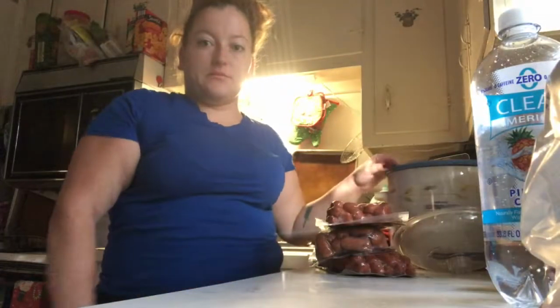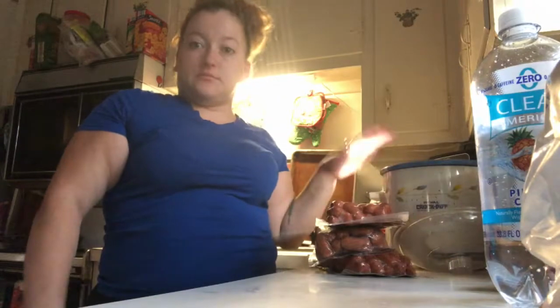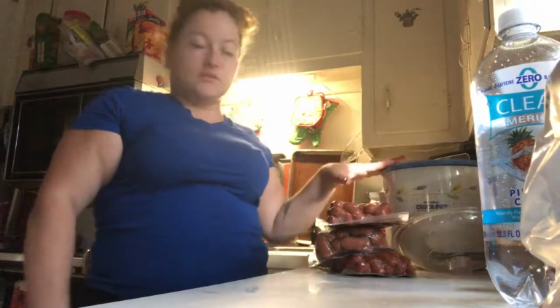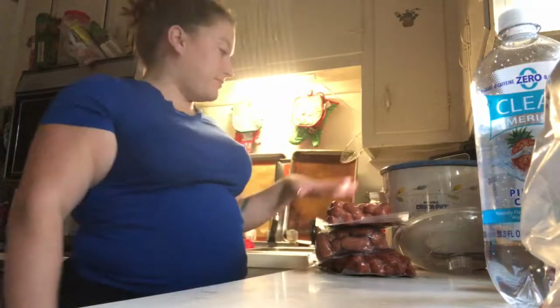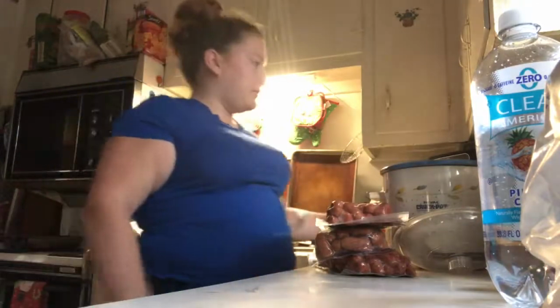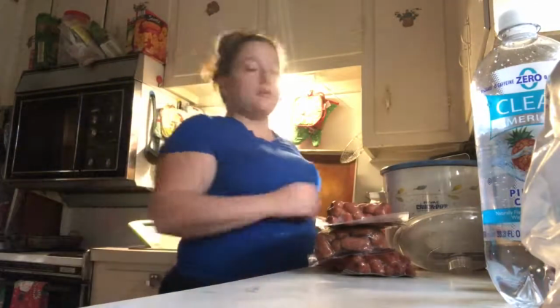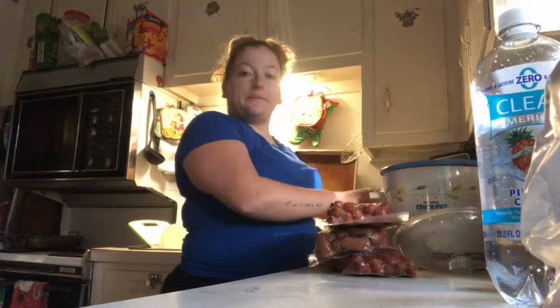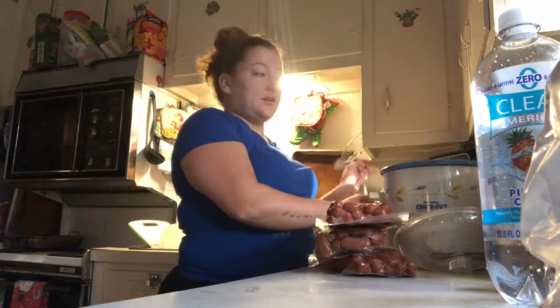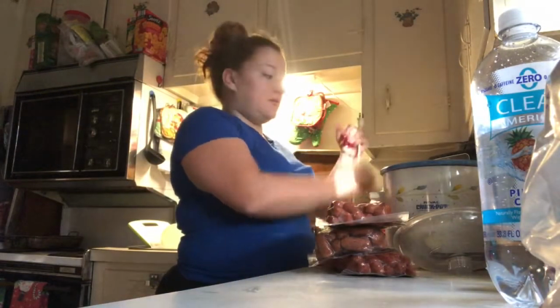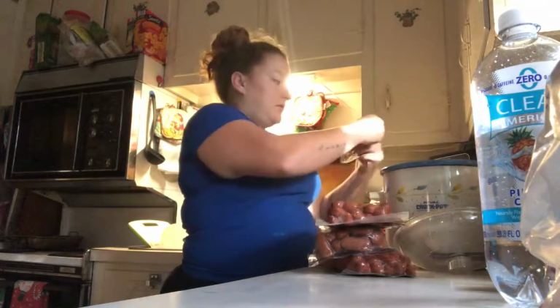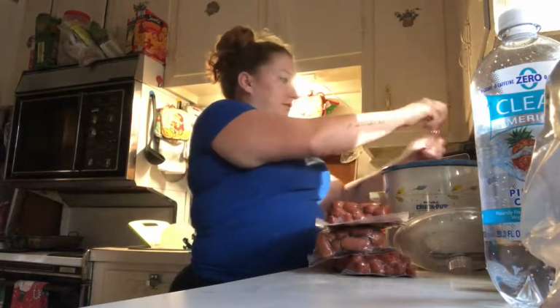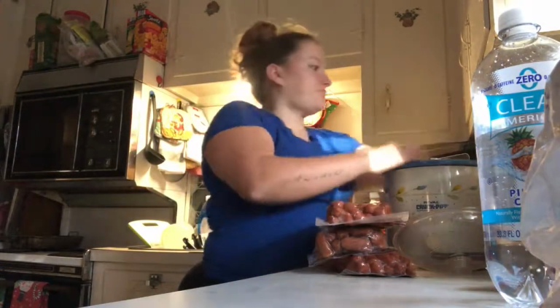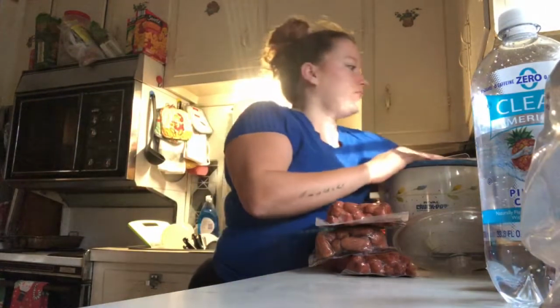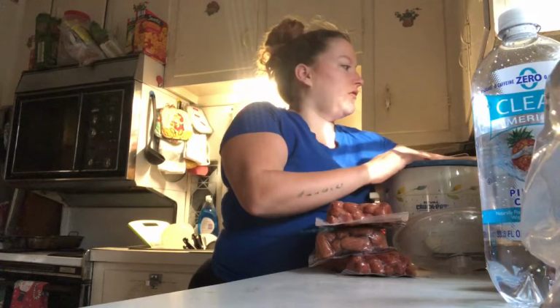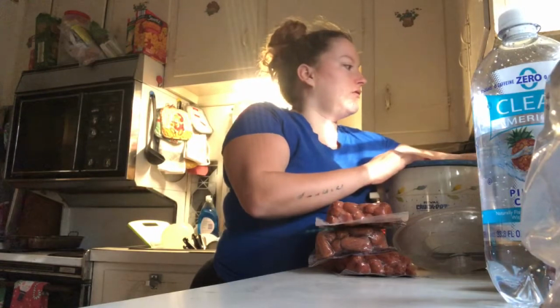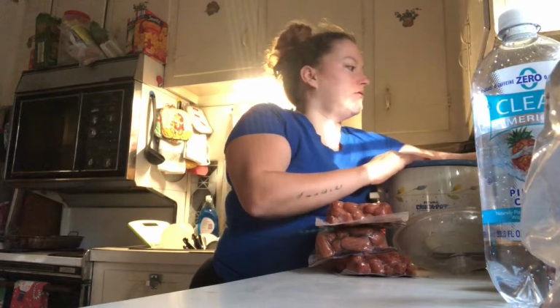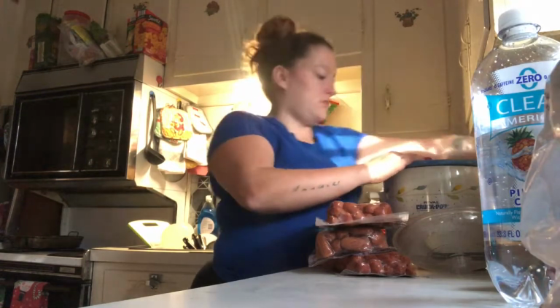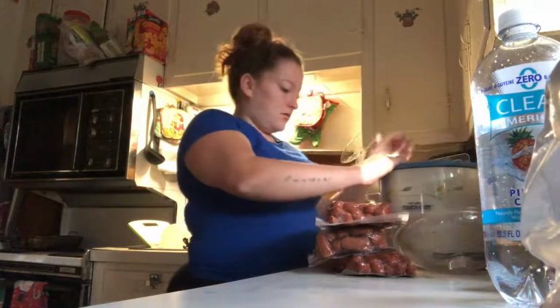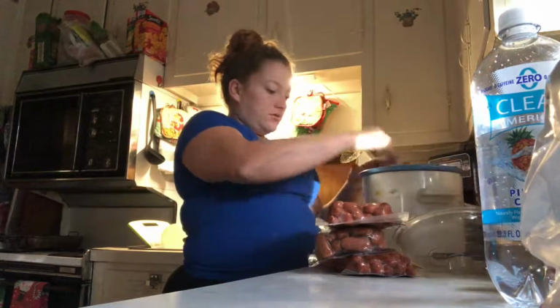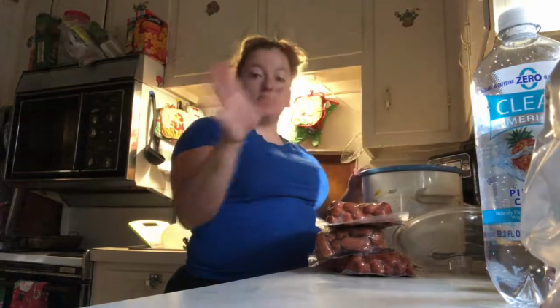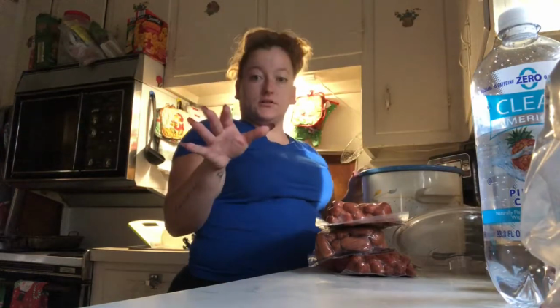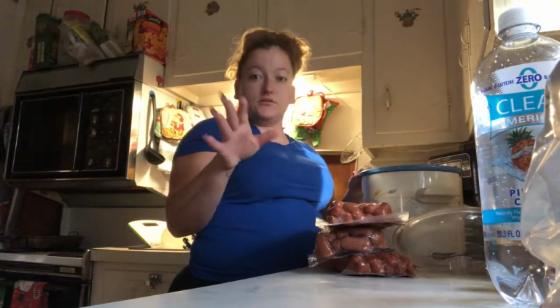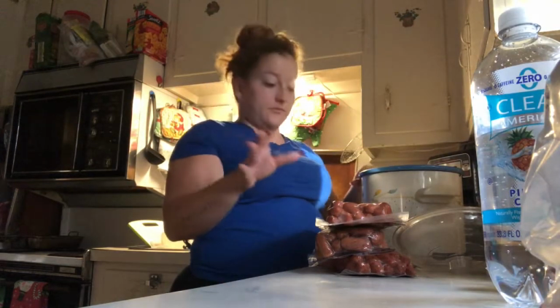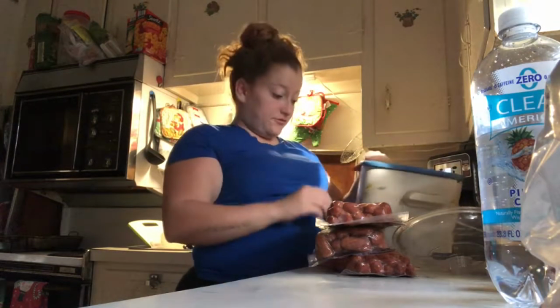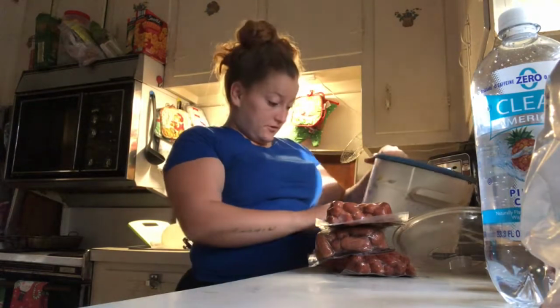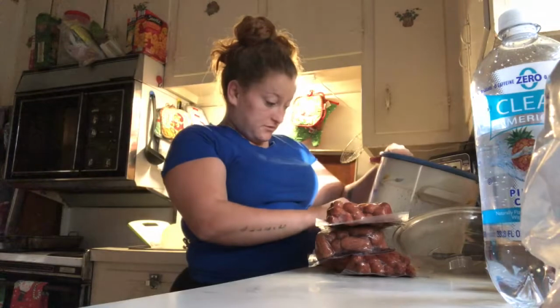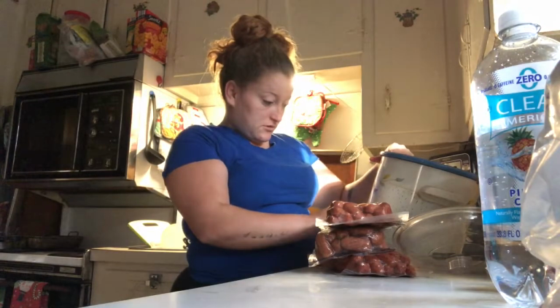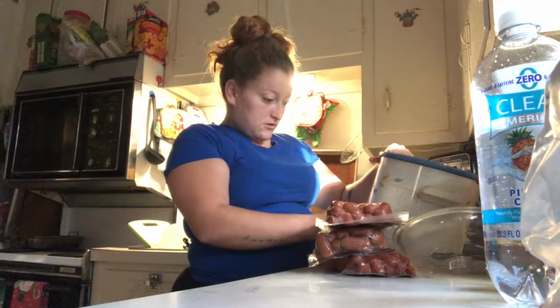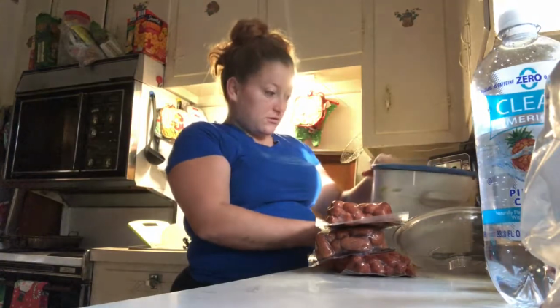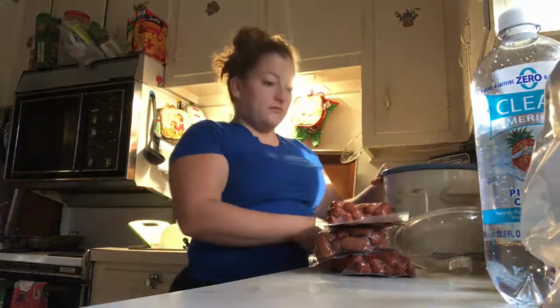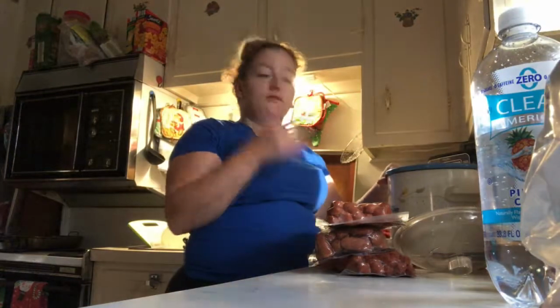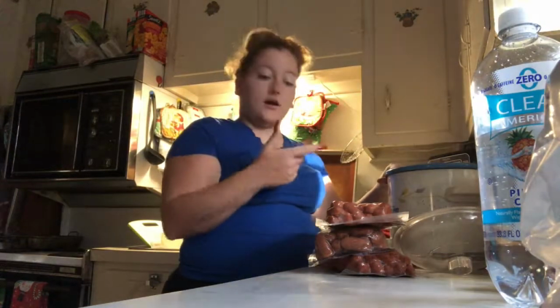What I'm going to do is take this Crock-Pot and go ahead and plug it in. I don't know how to cook, so if I'm doing this wrong you're going to have to let me know. And I'm going to put it on high.